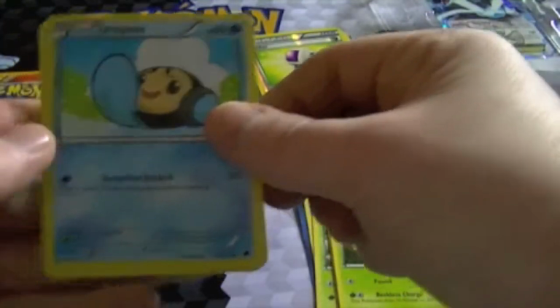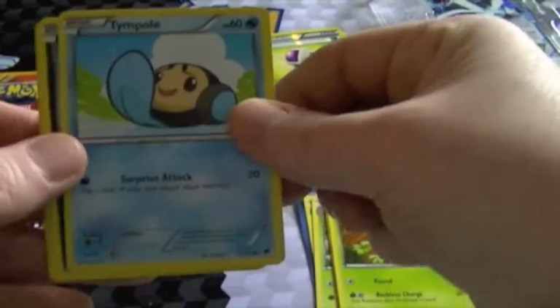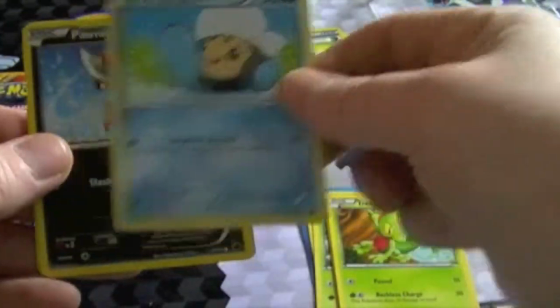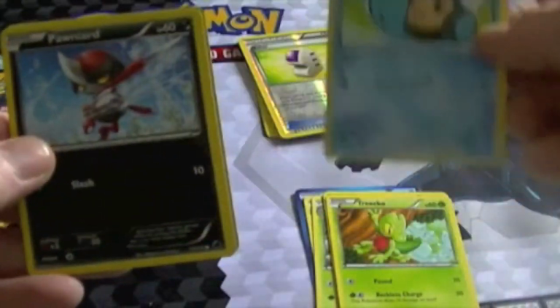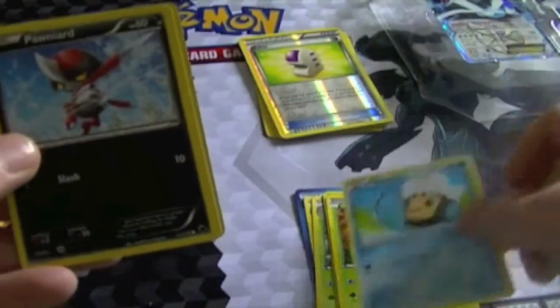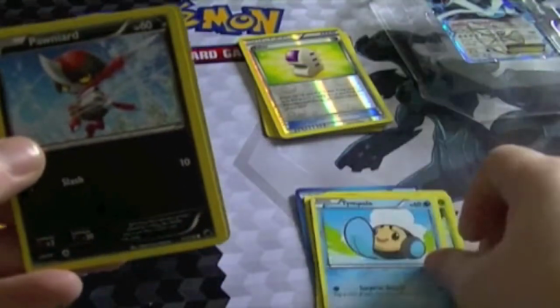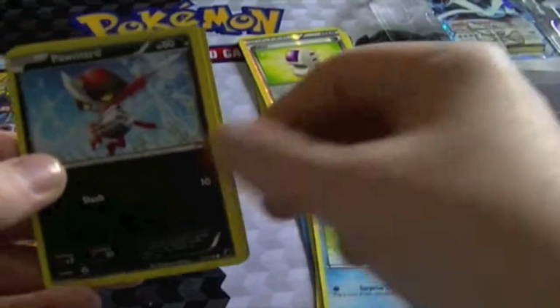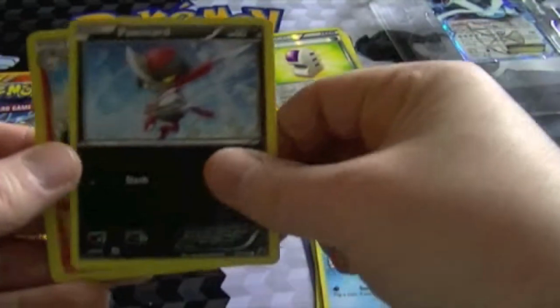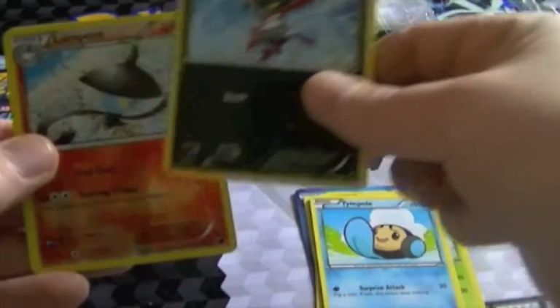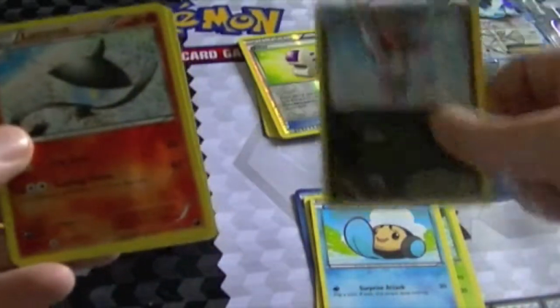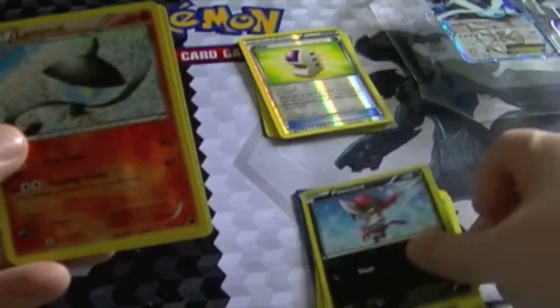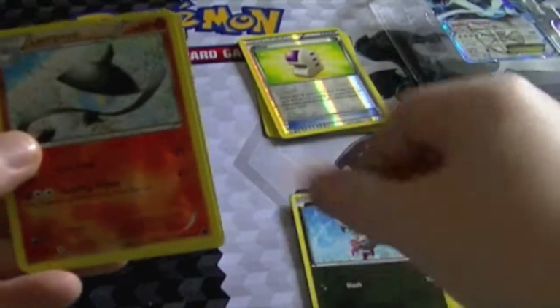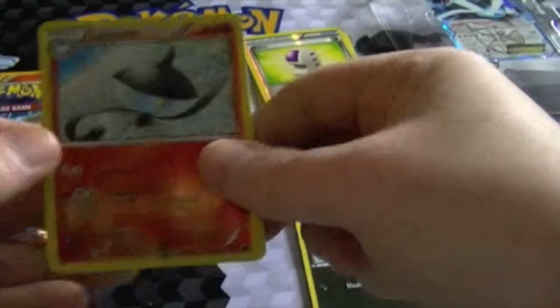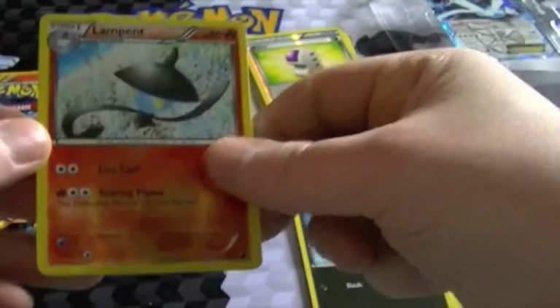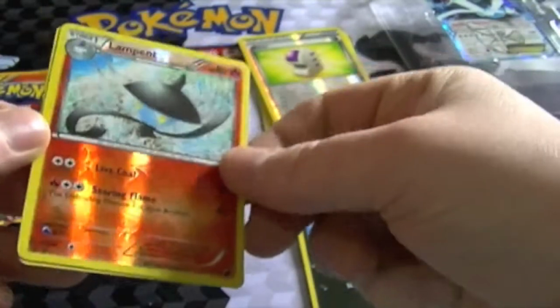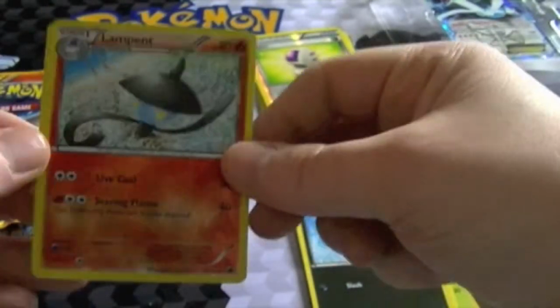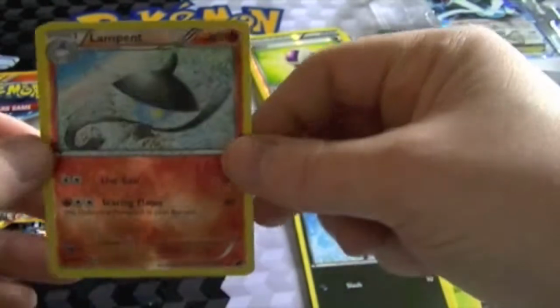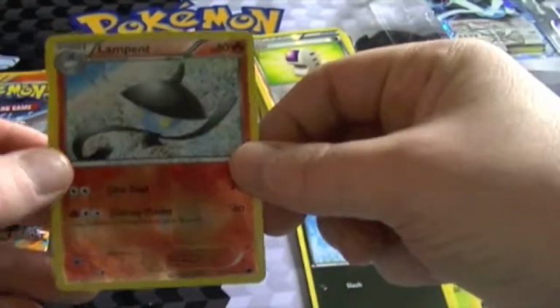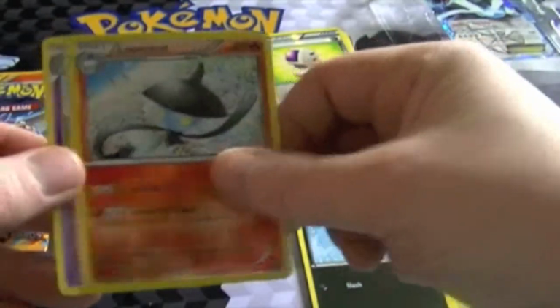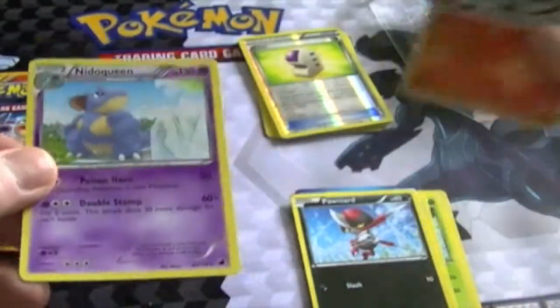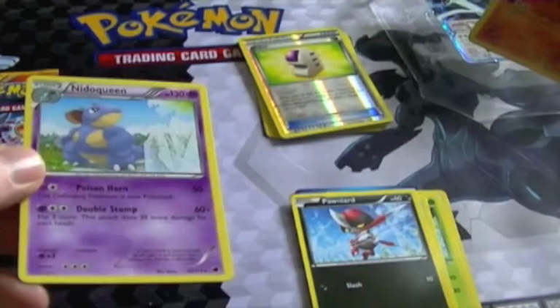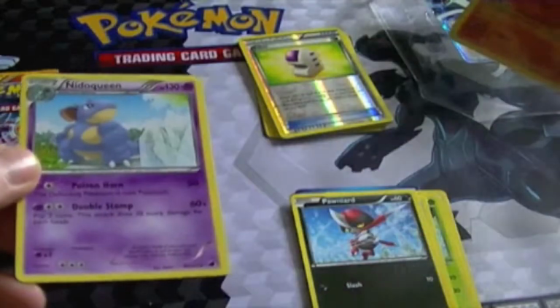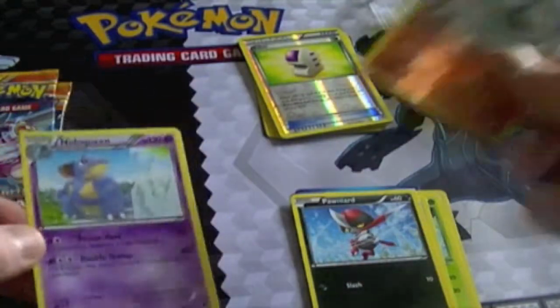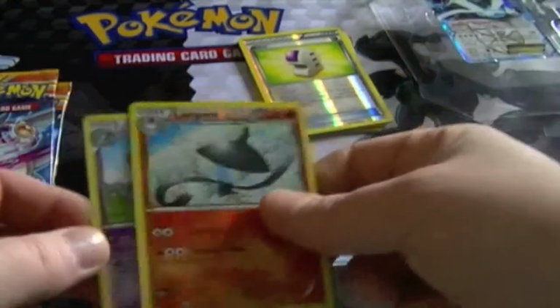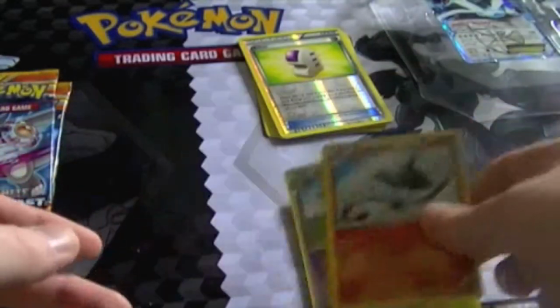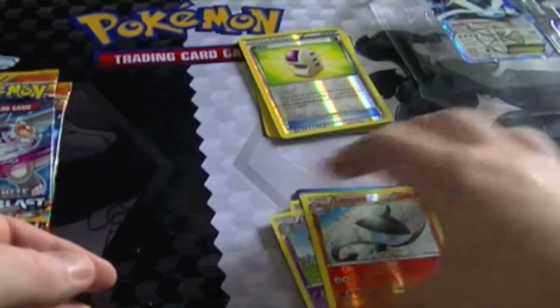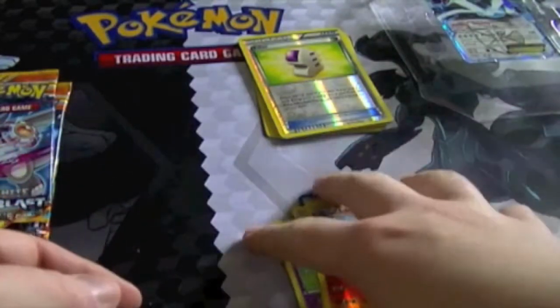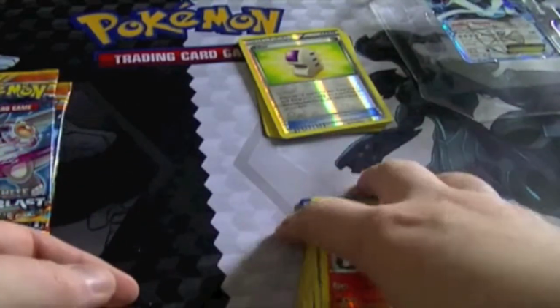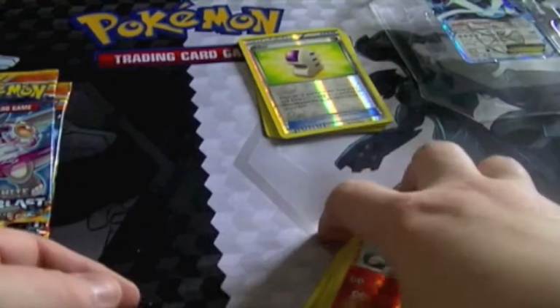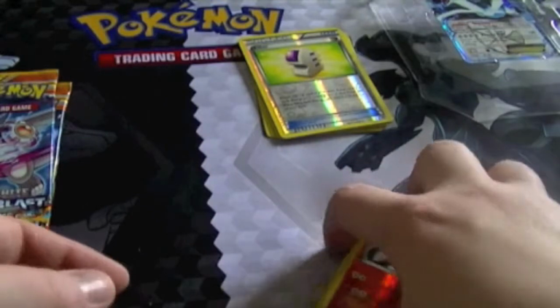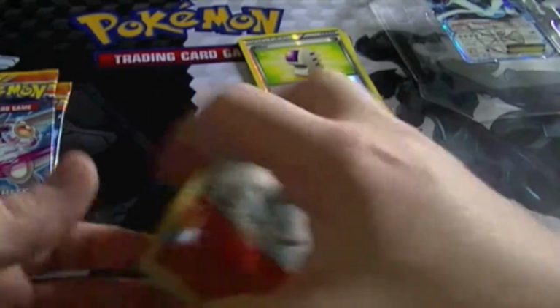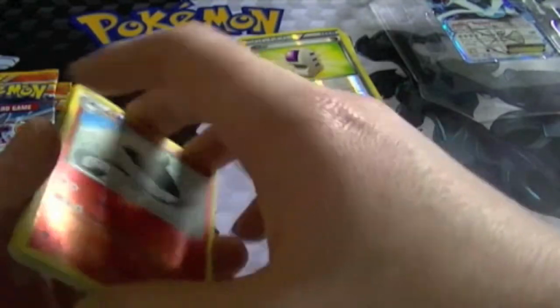I'd say I like some of the attack names on these cards. We've got a Reverse Lampet and a Nidoqueen. And that was Plasma Freeze — my fault. Now for our two Plasma Blasts.